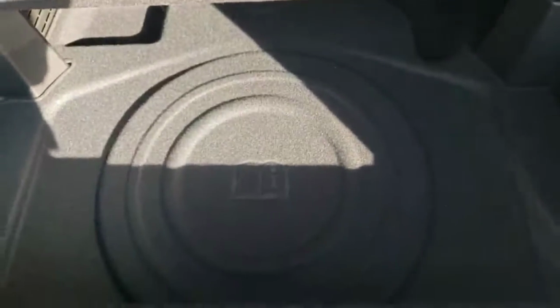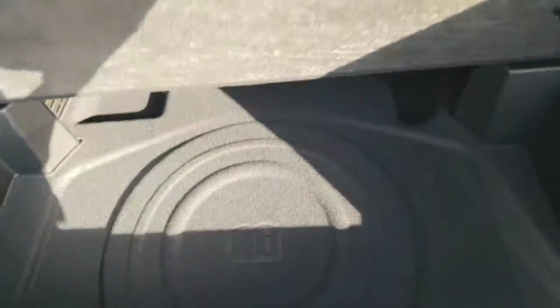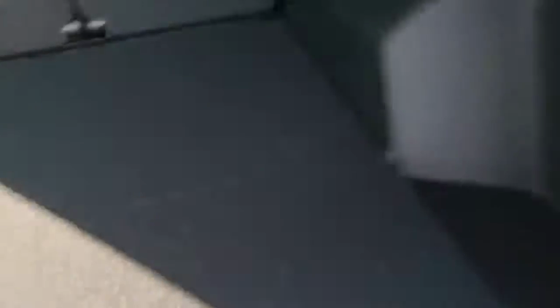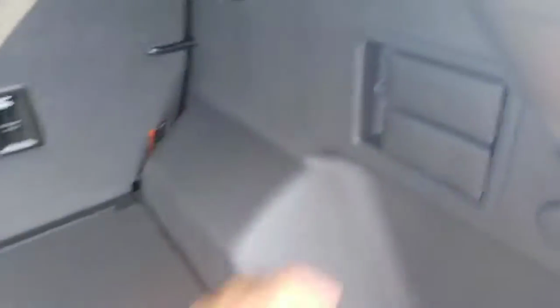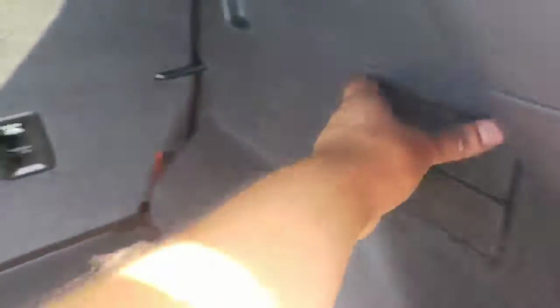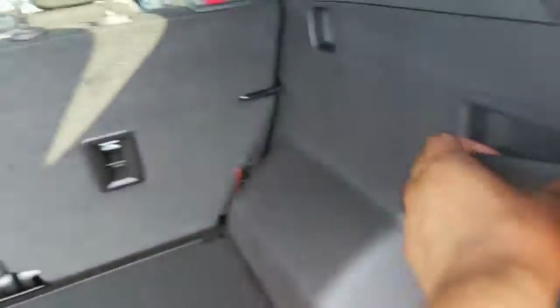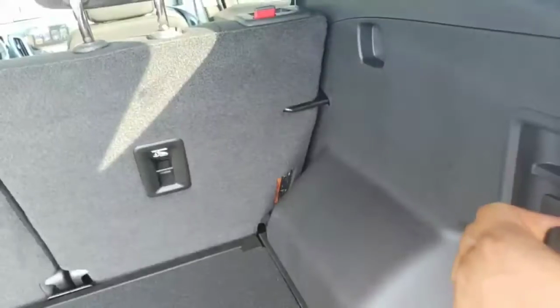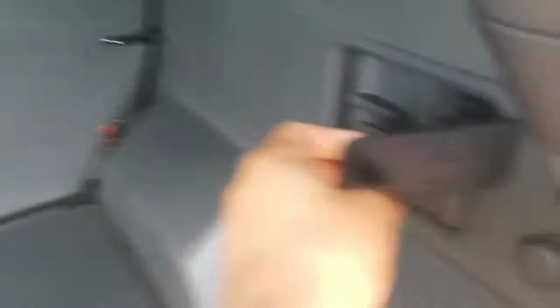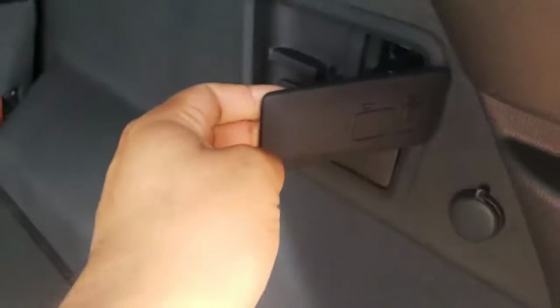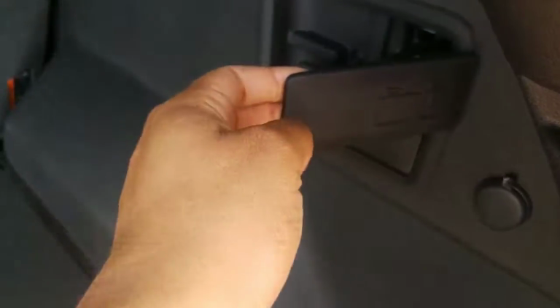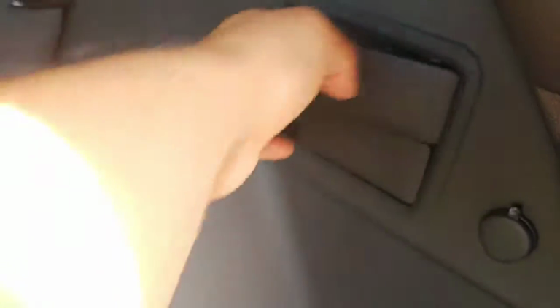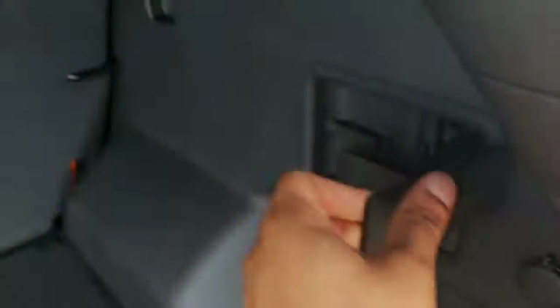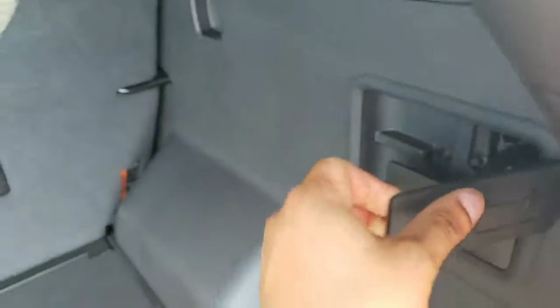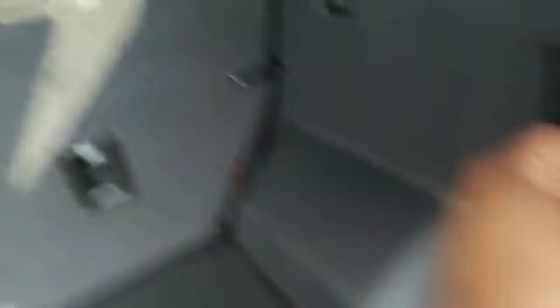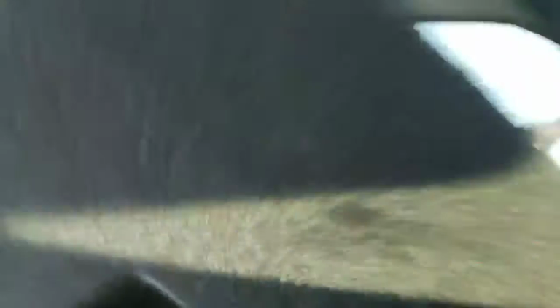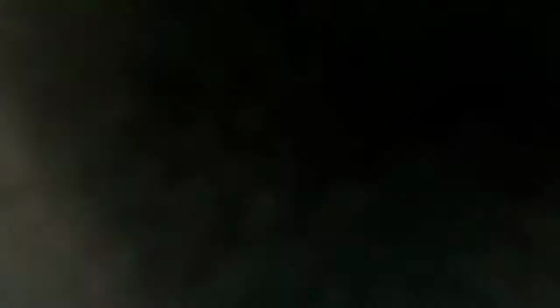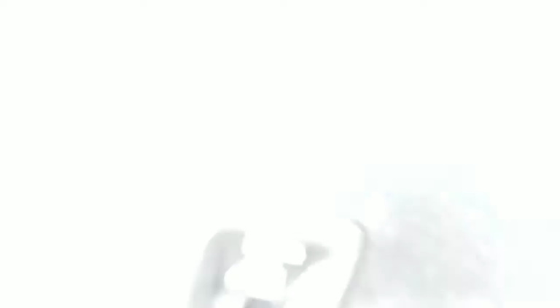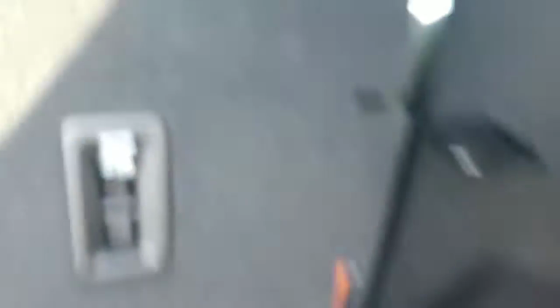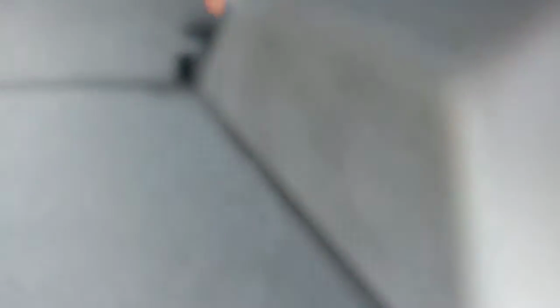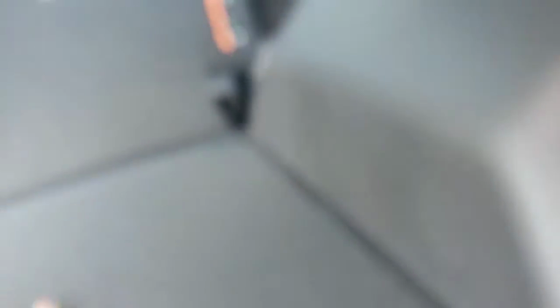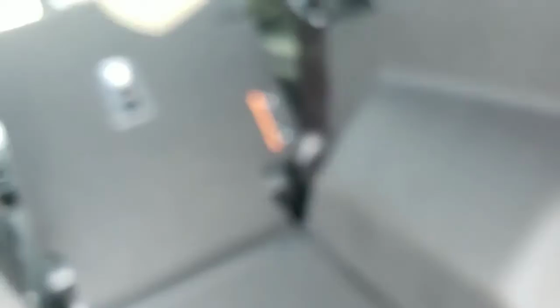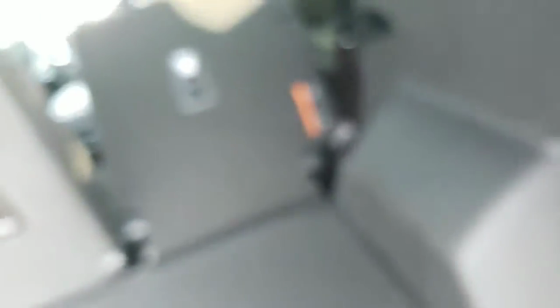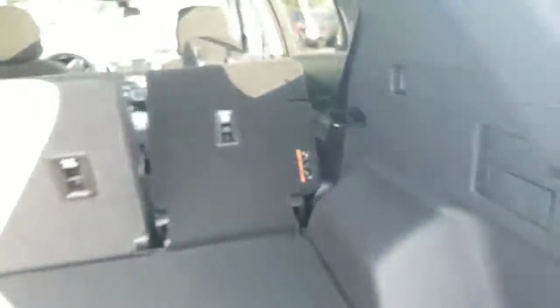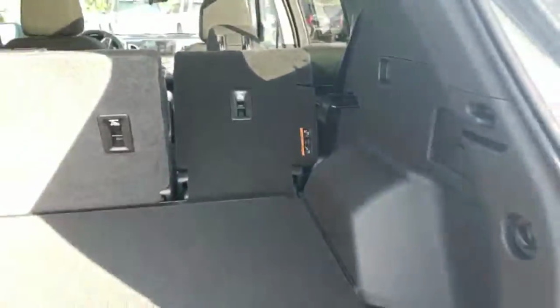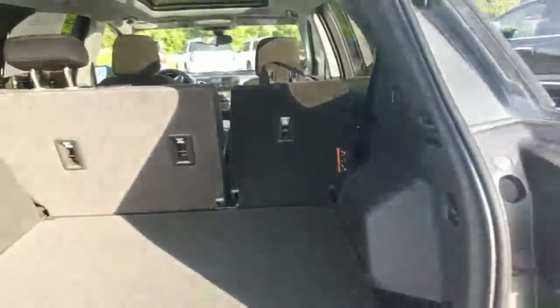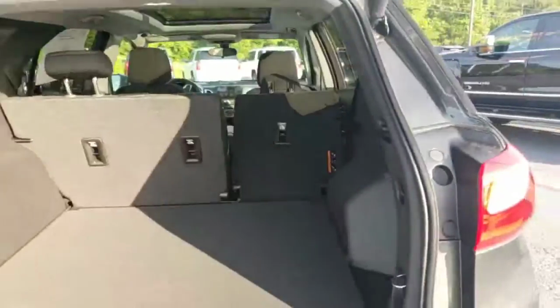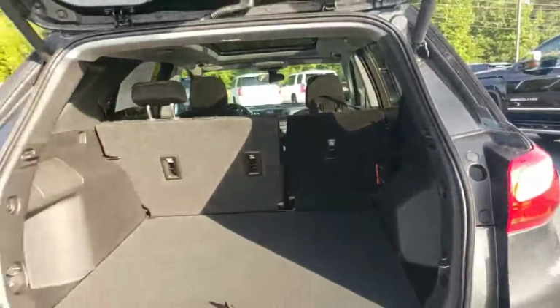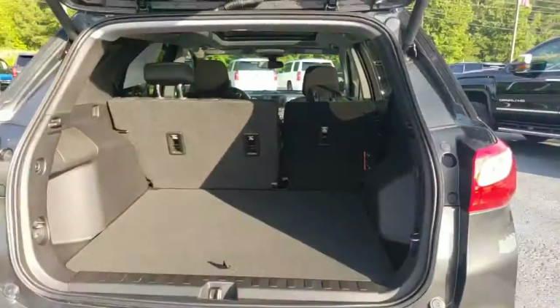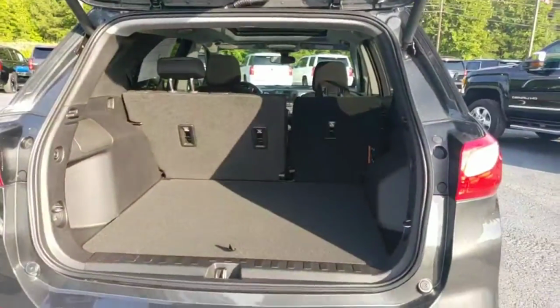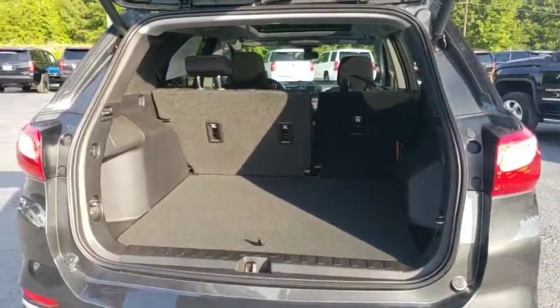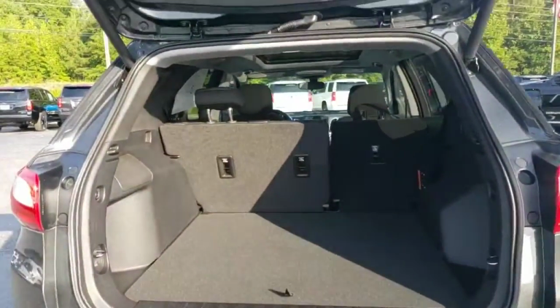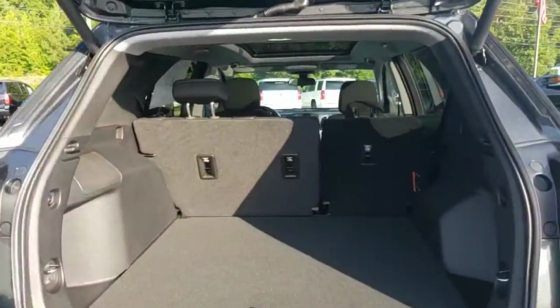There's underseat storage. You can now release the seats from over here — just pulling on this lever like that and pushing it forward — and it'll provide you with a whole lot more cargo space.